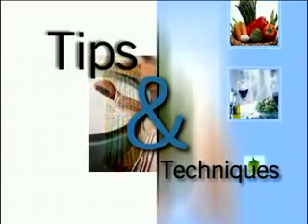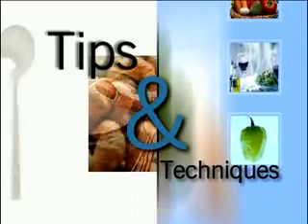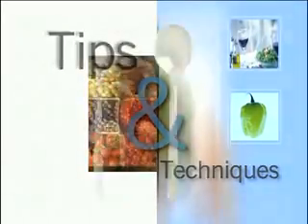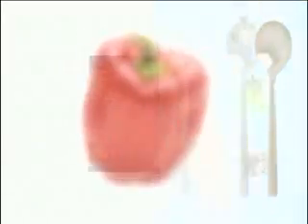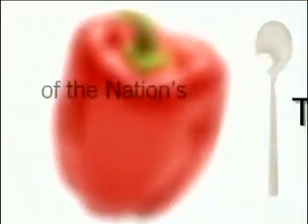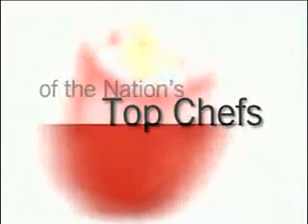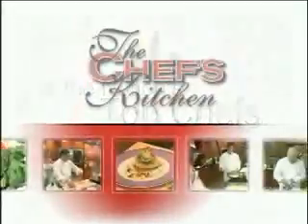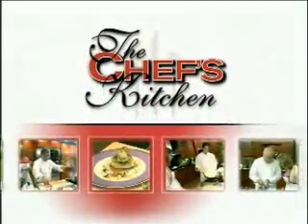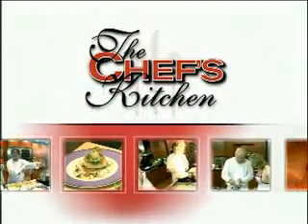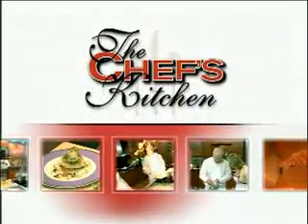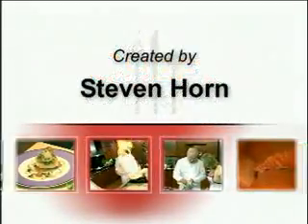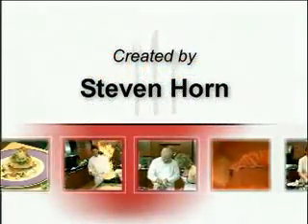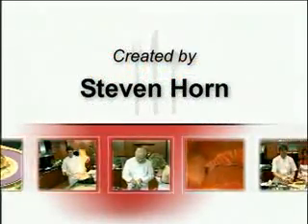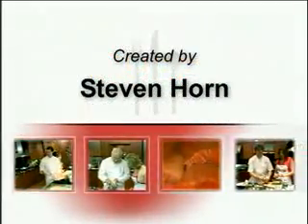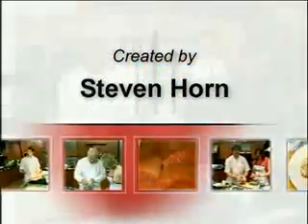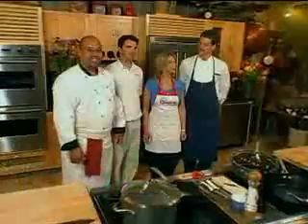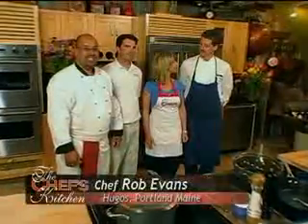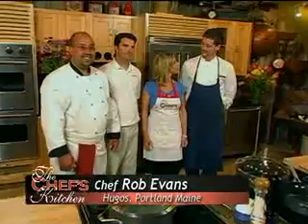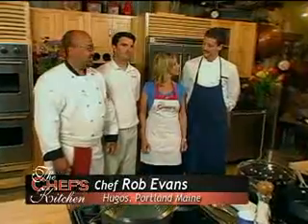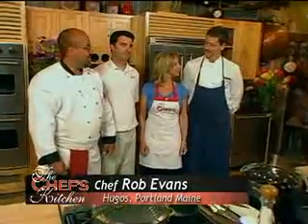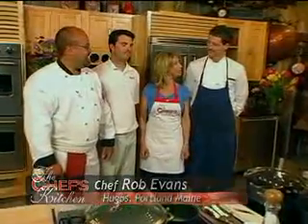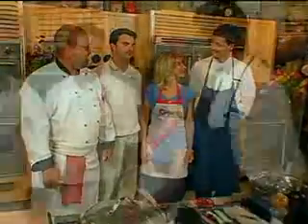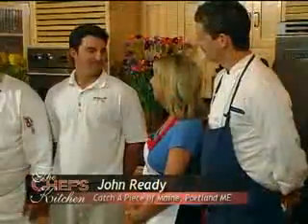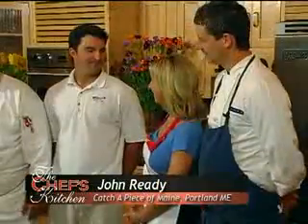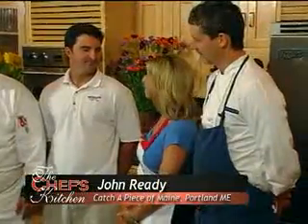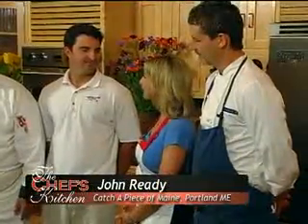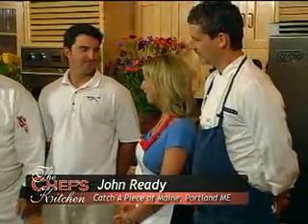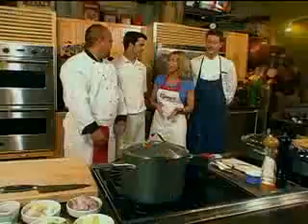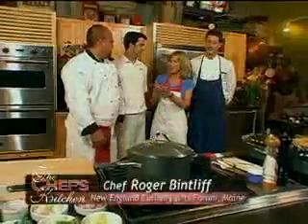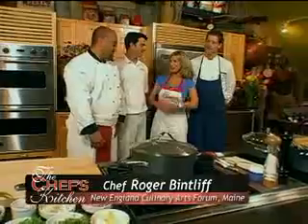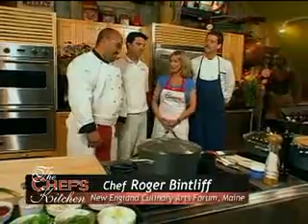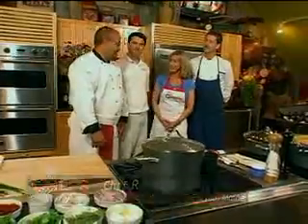Stay tuned for tips and techniques from the nation's top chefs in the Chef's Kitchen. Today we are with Rob Evans from Hugo's Restaurant in Portland, Maine, and John Reedy from Catch a Piece of Maine, and of course Roger Bintliff, our host.